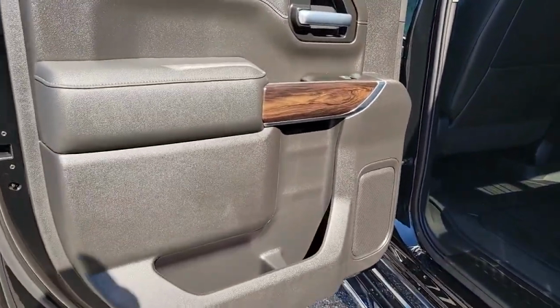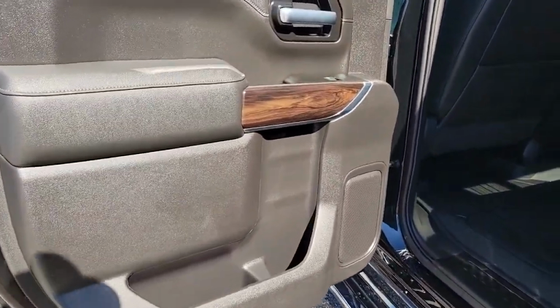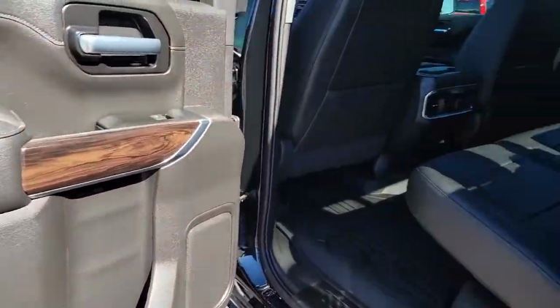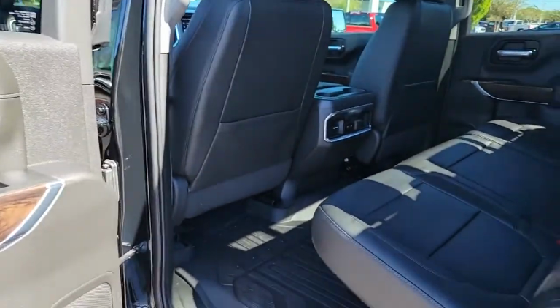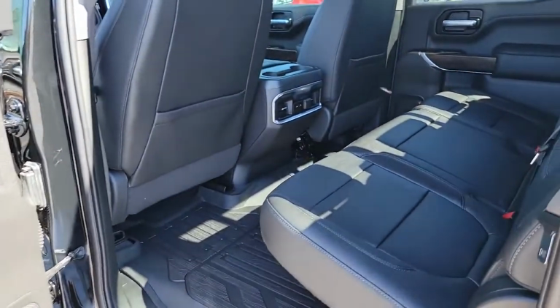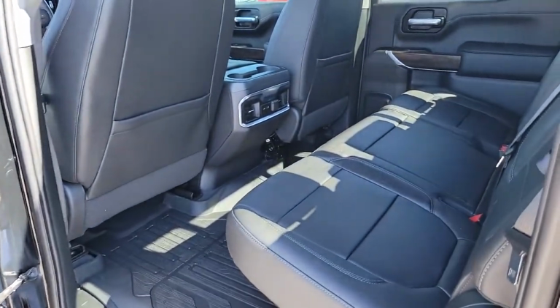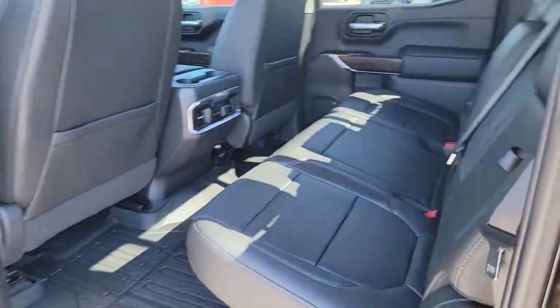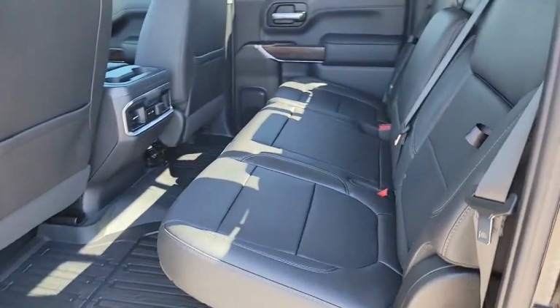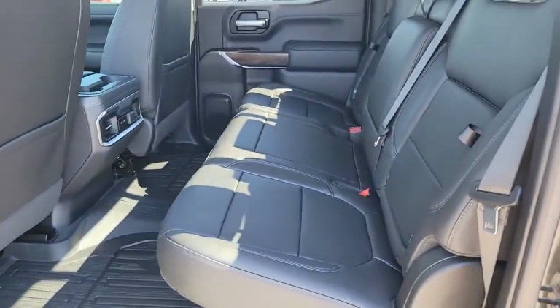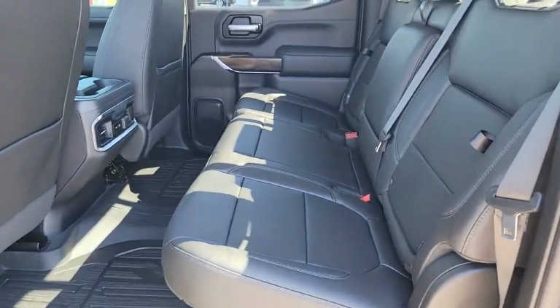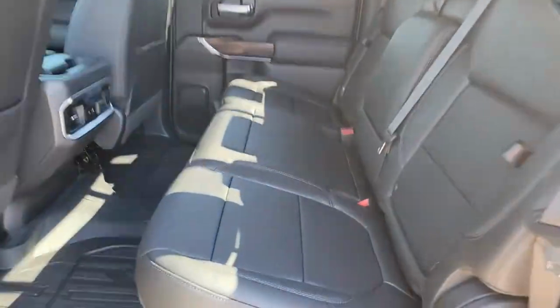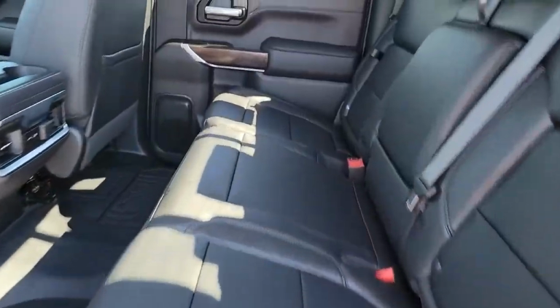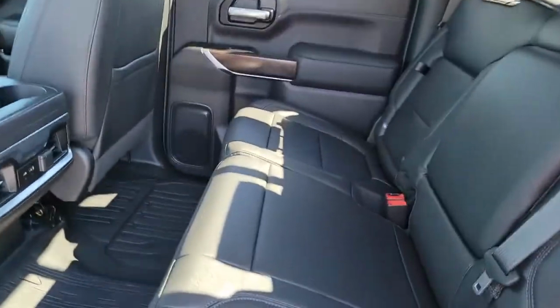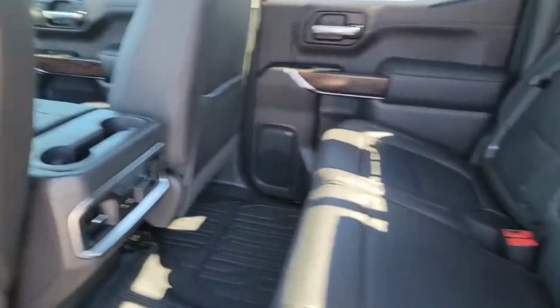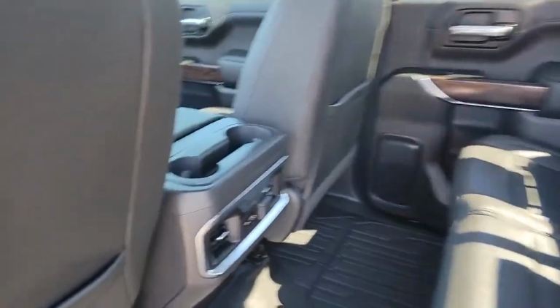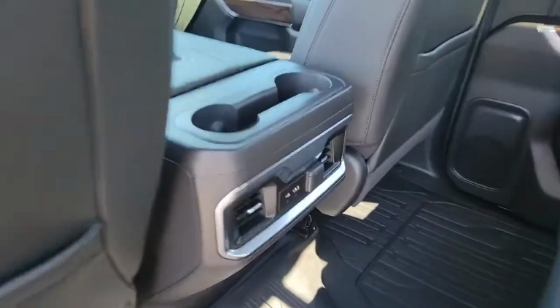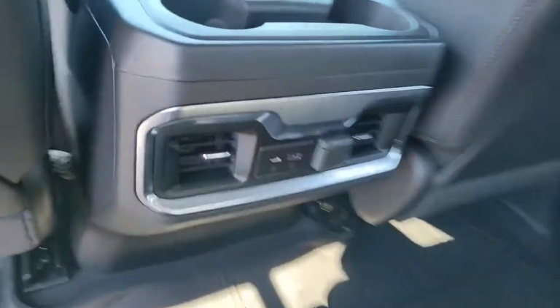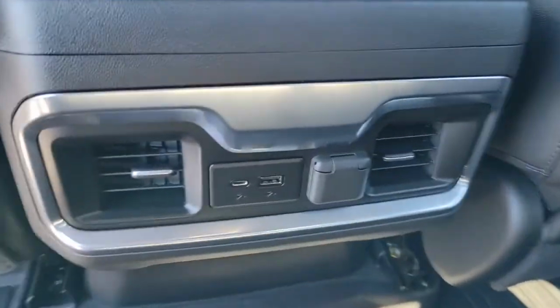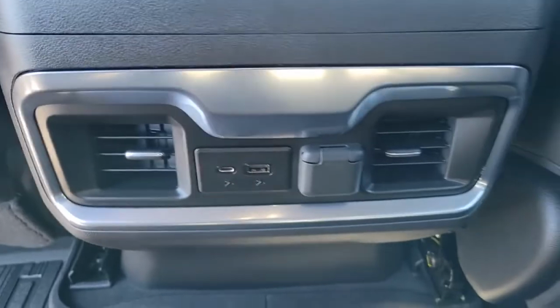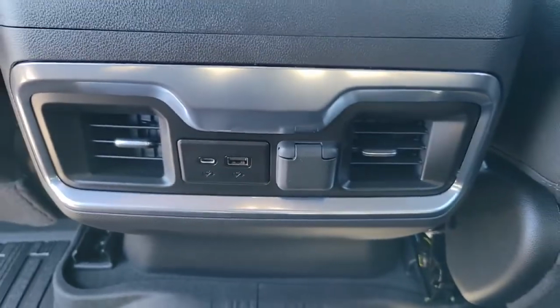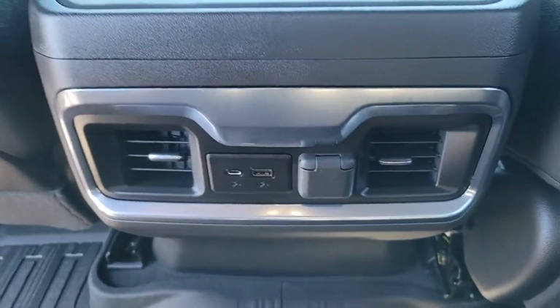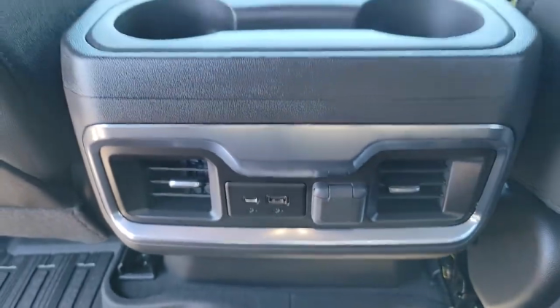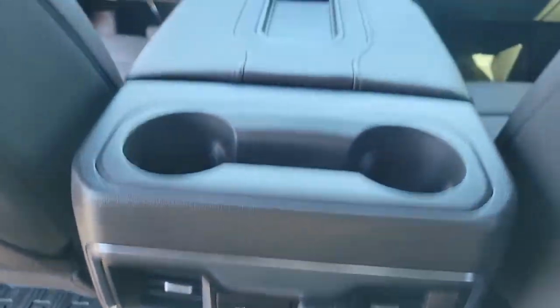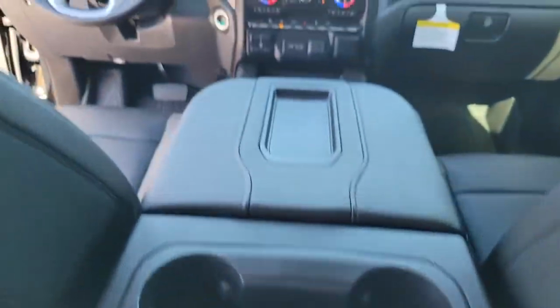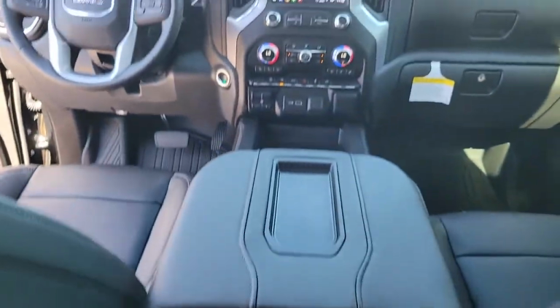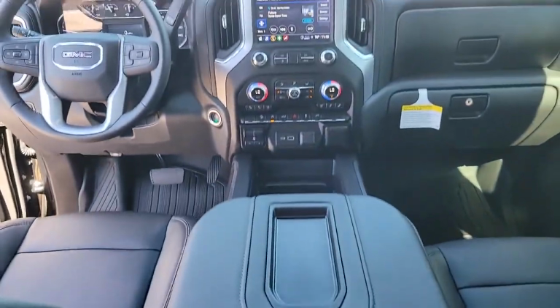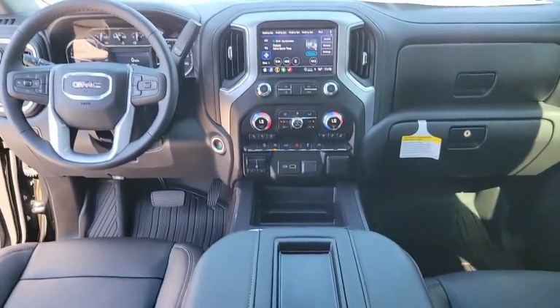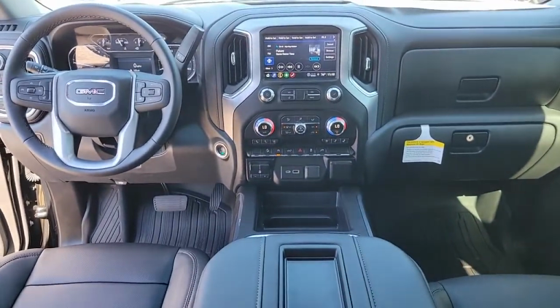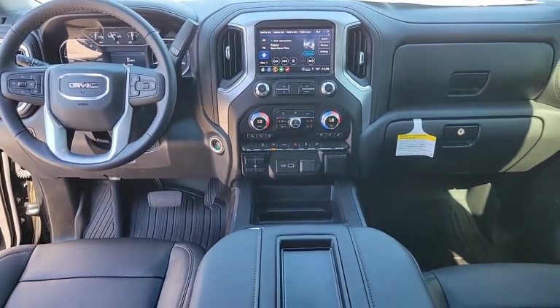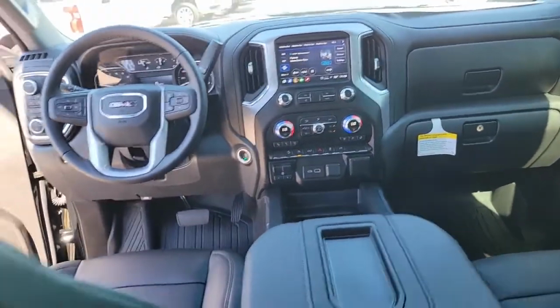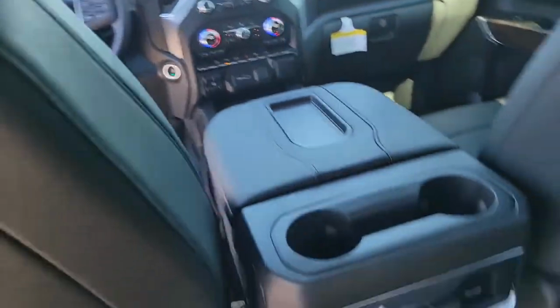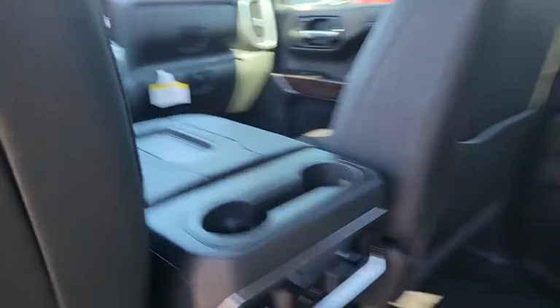These are just some of the great options this vehicle comes with: aluminum wheels, steering wheel audio controls, electronic stability control, seat memory, and trip computer.